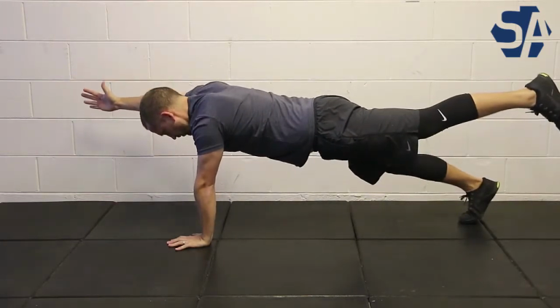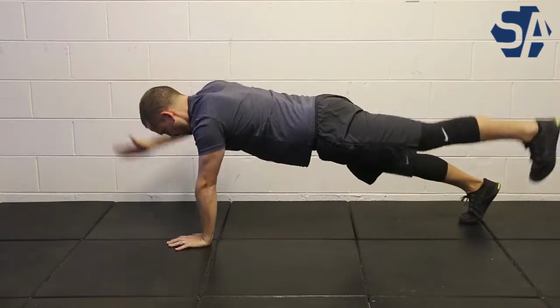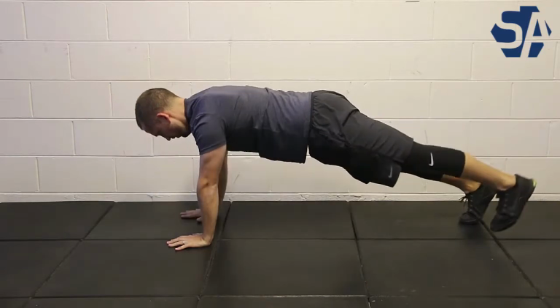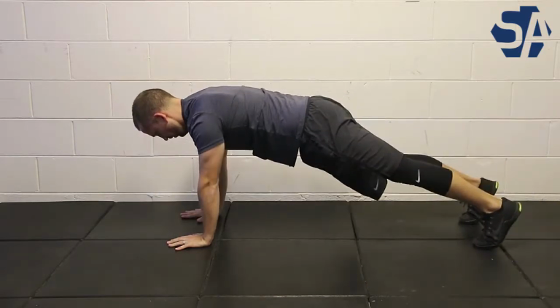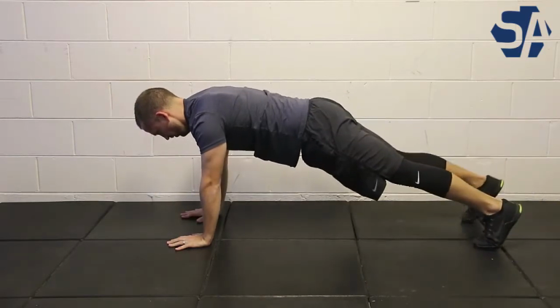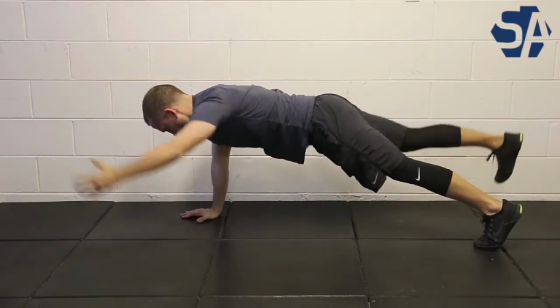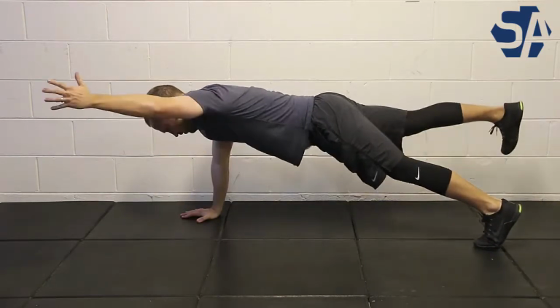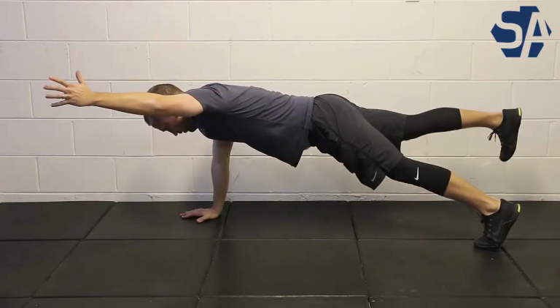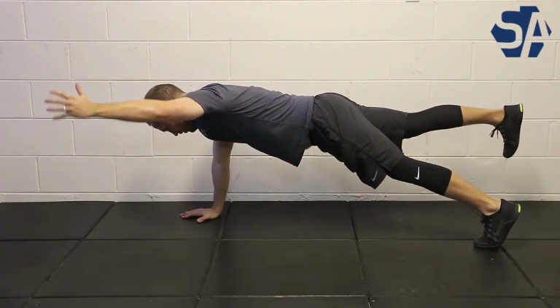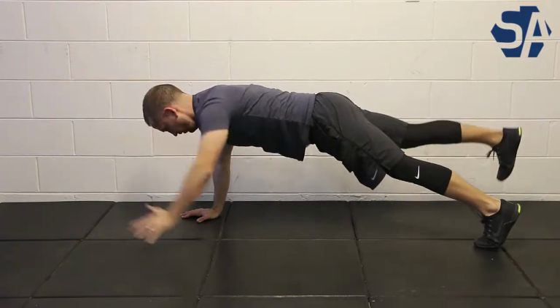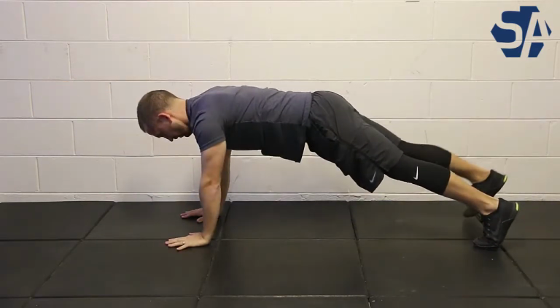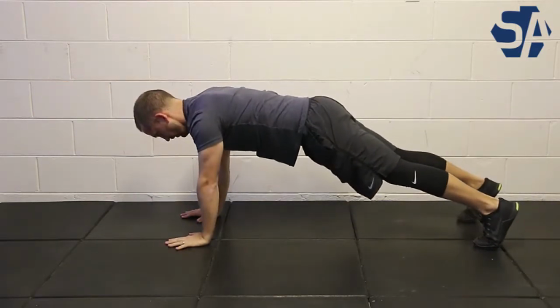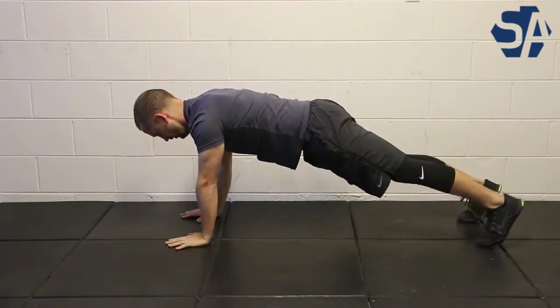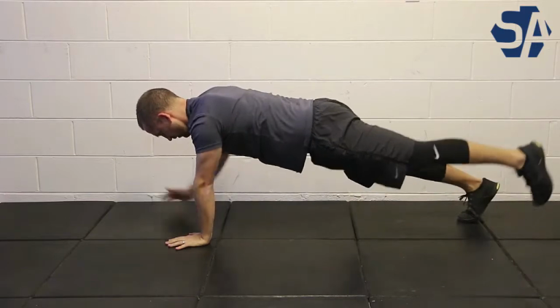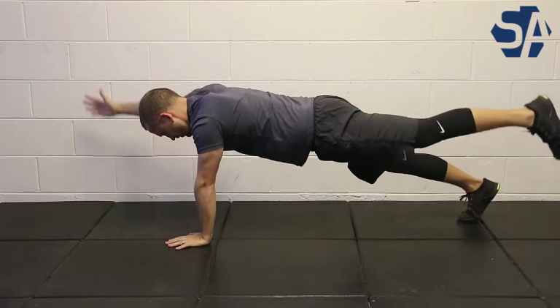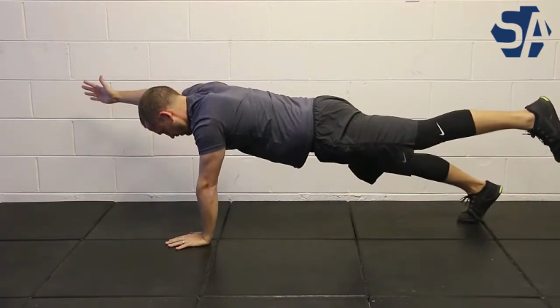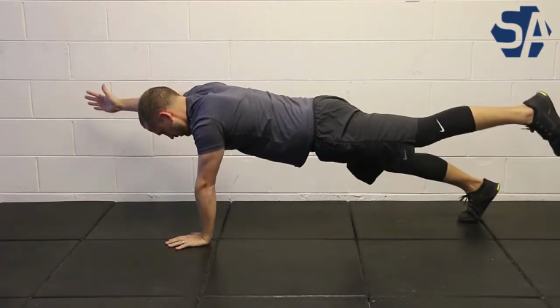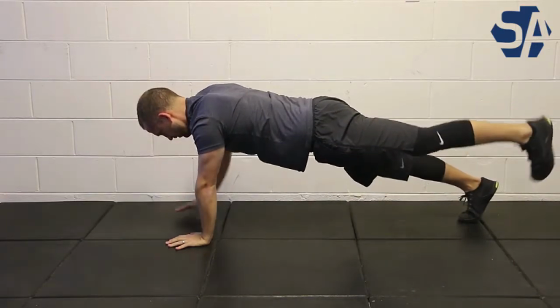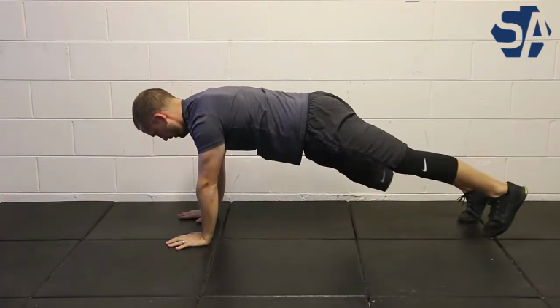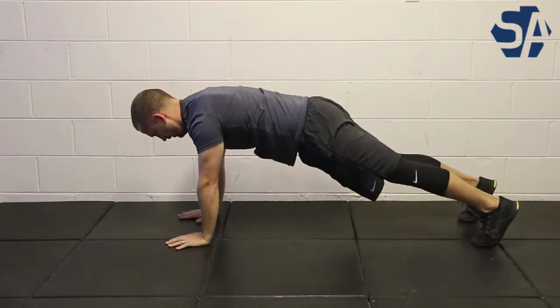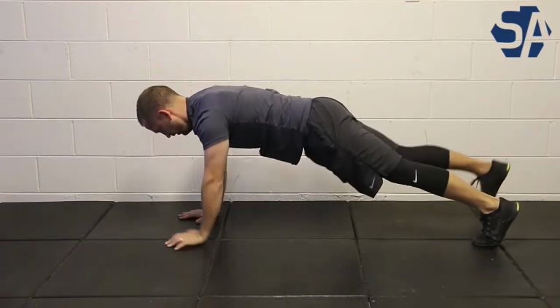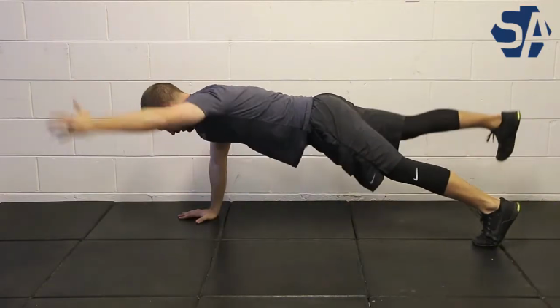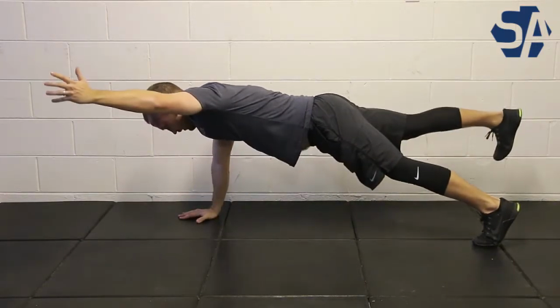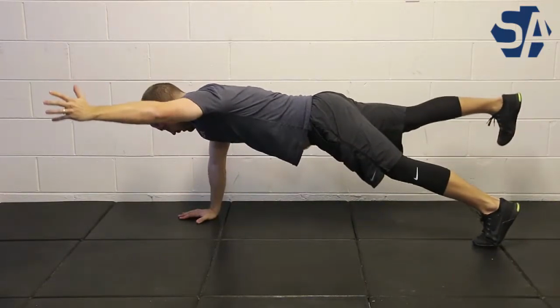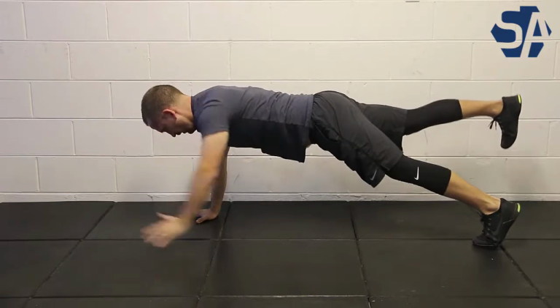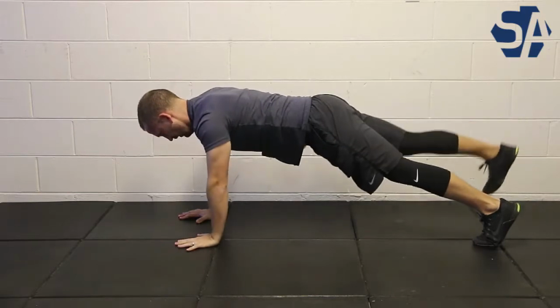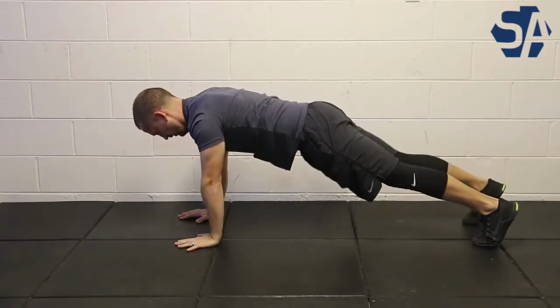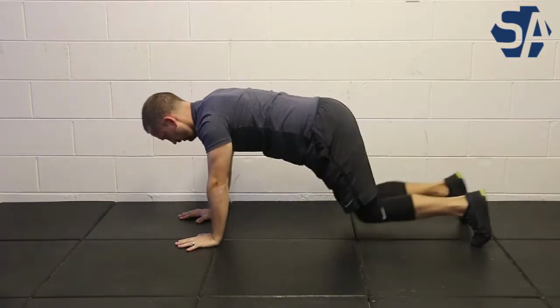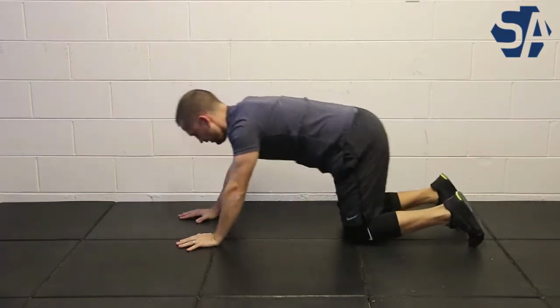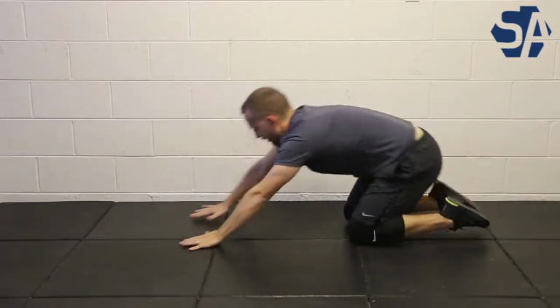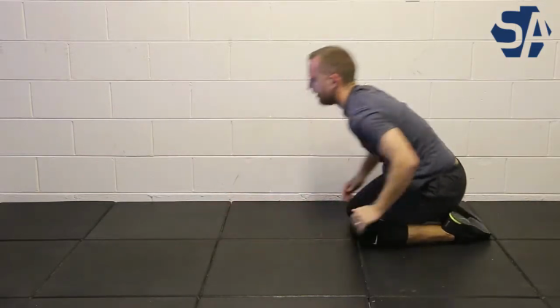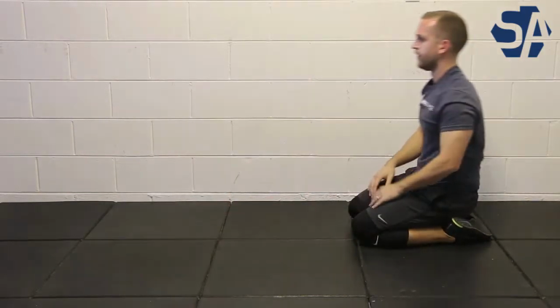You'll complete this for the number of reps. Focus on creating tension throughout your entire body and maintaining that straight line from the top of your head all the way through your spine and through your legs. Move slow and controlled and focus on your breathing throughout.